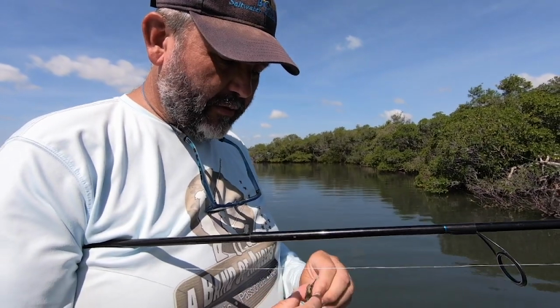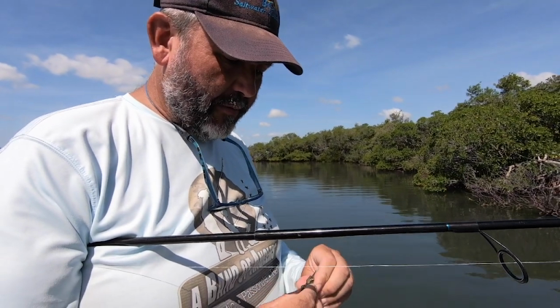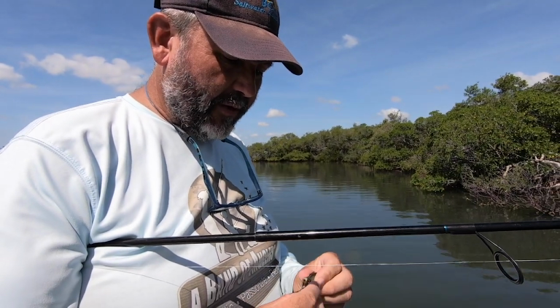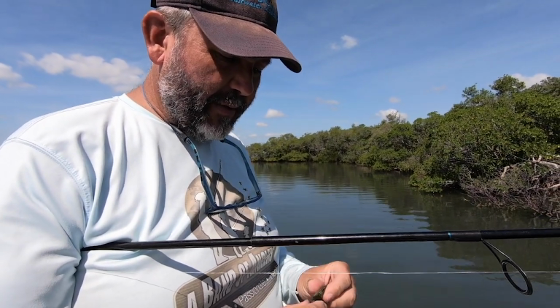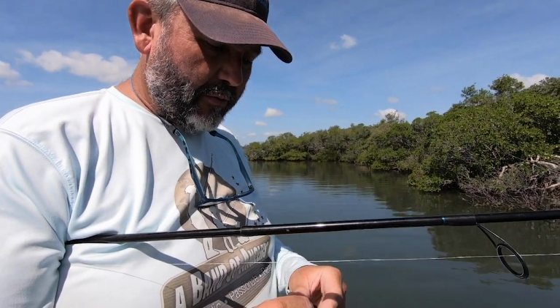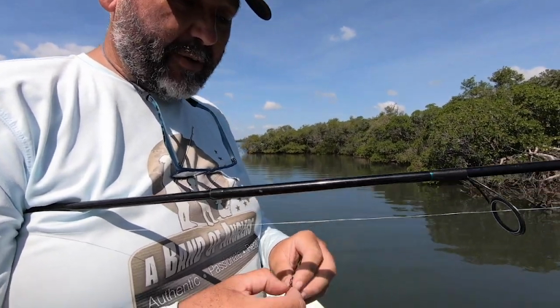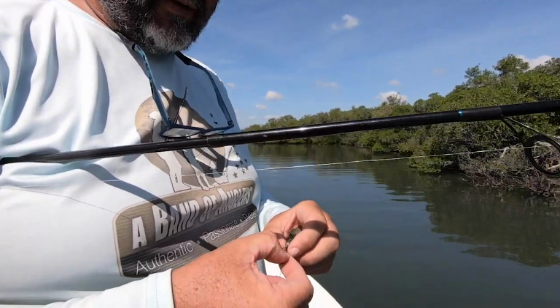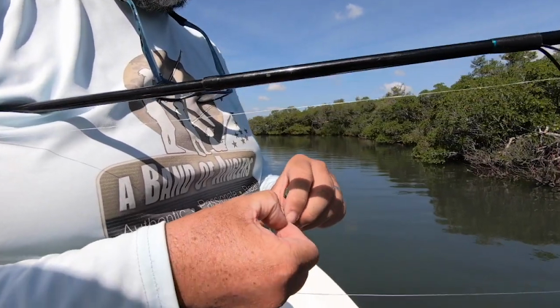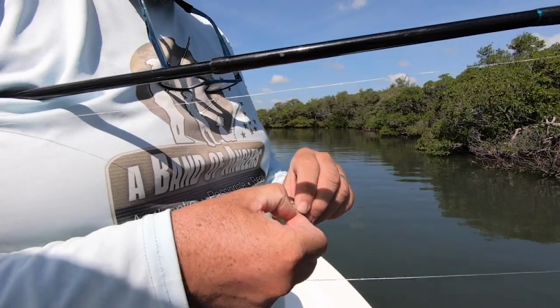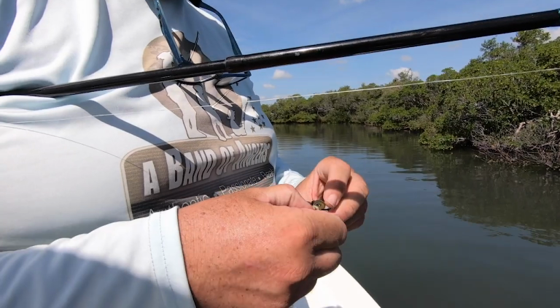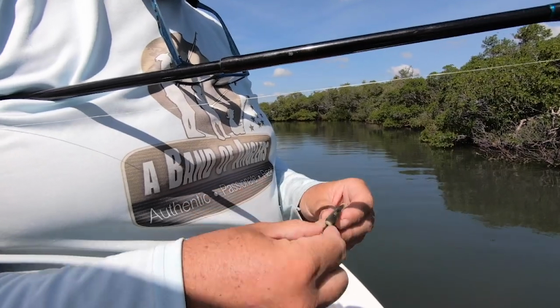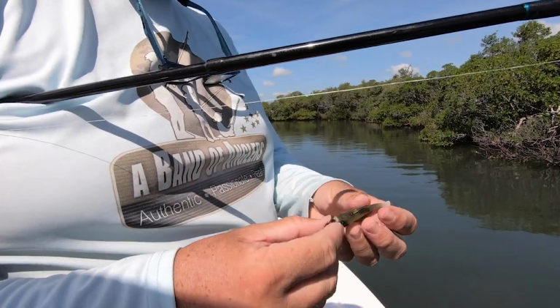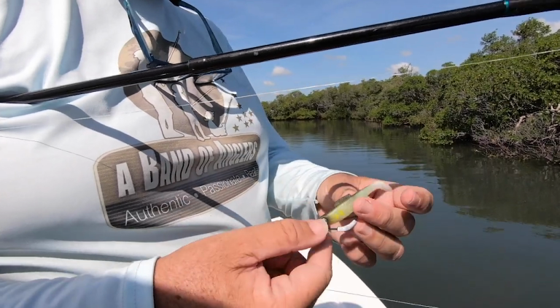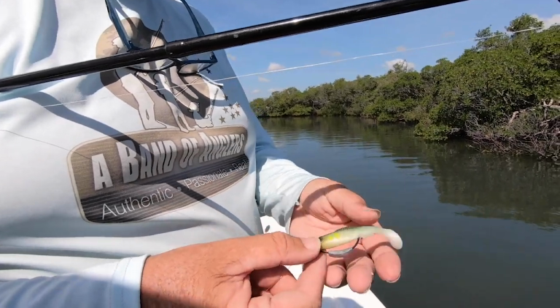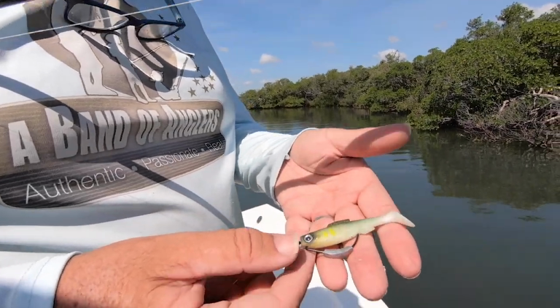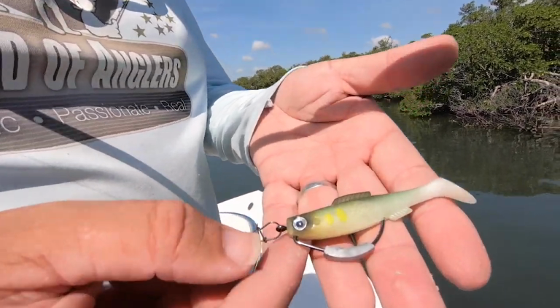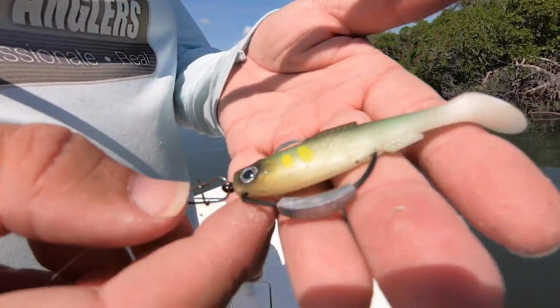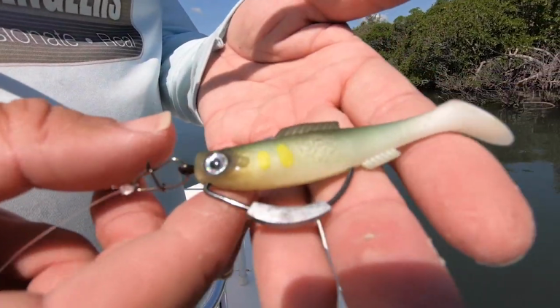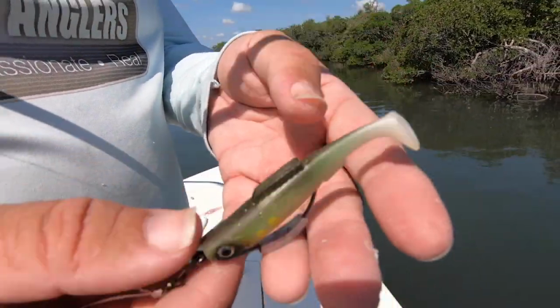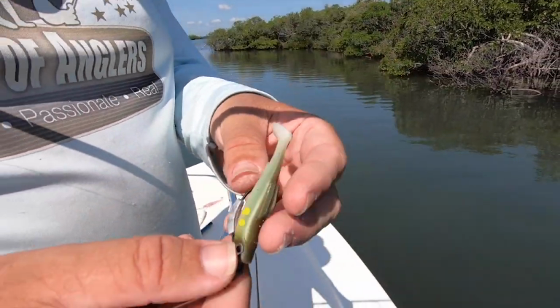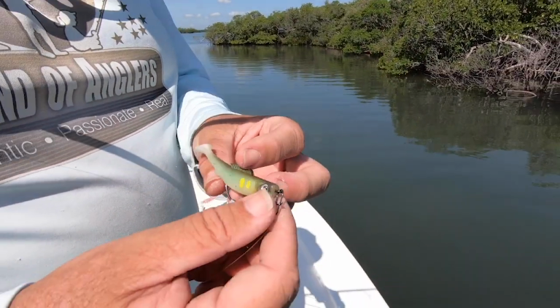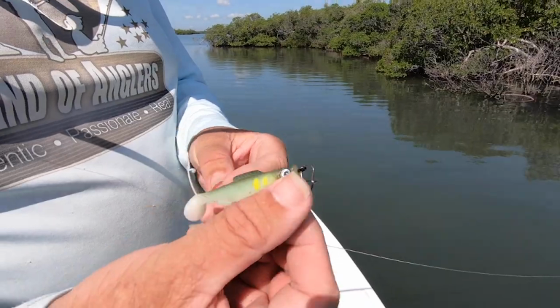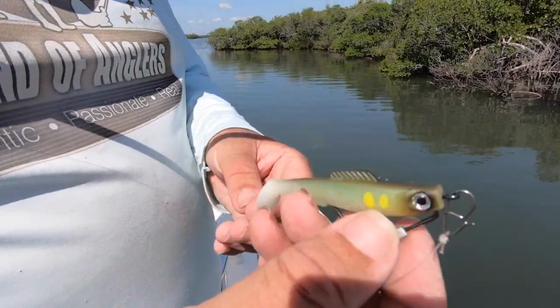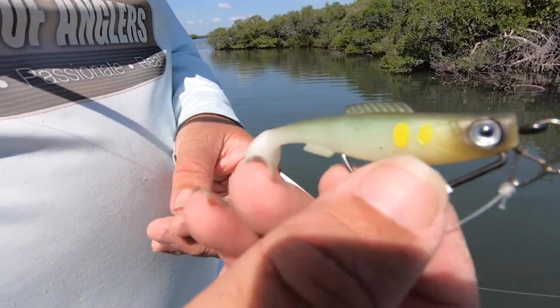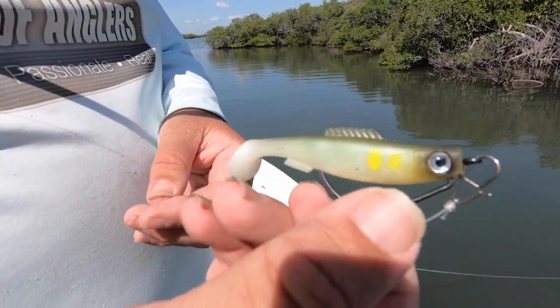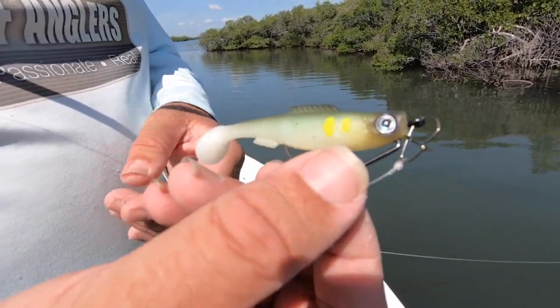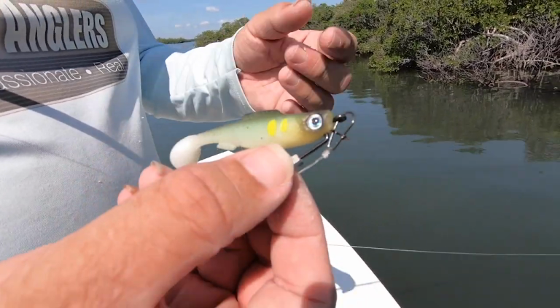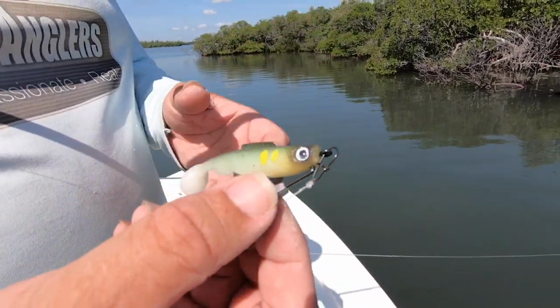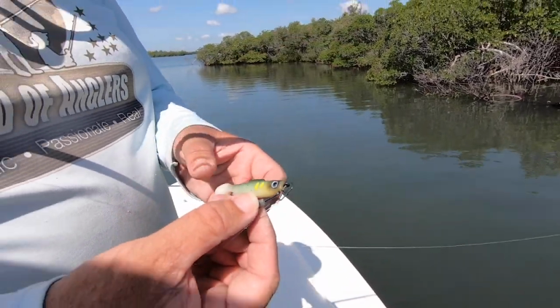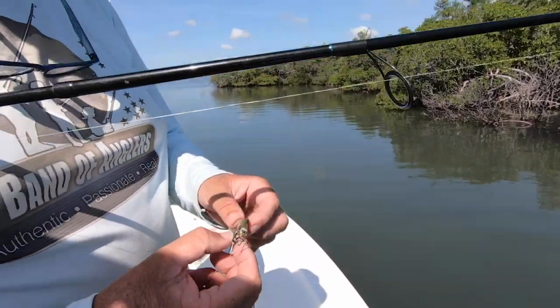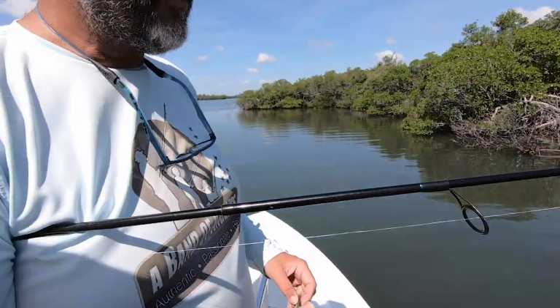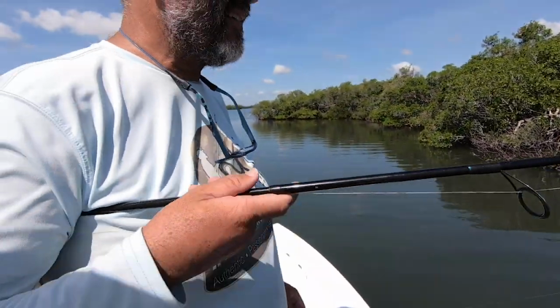I mentioned the reds because the redfish angler and inshore water angler will be in love with this — trout, snook, baby tarpon, and stuff like that.